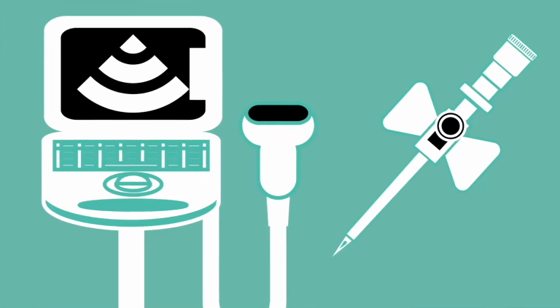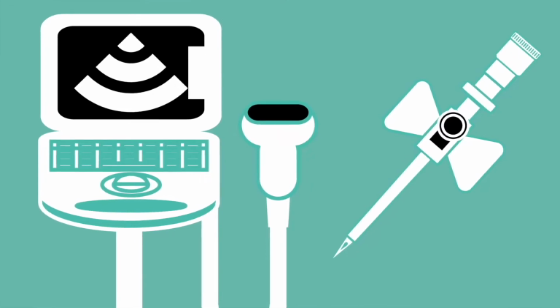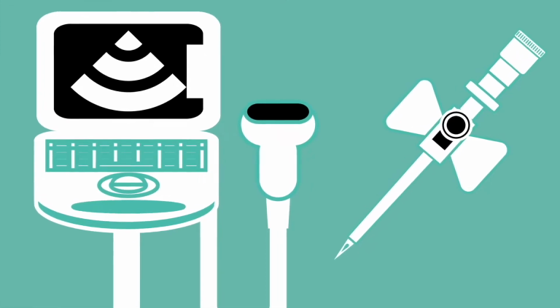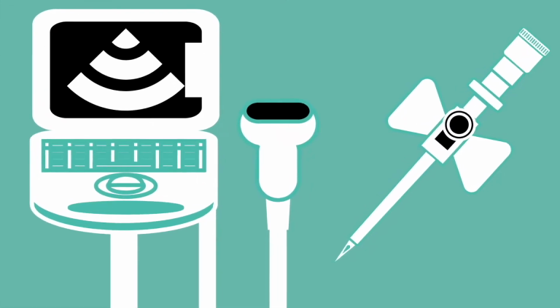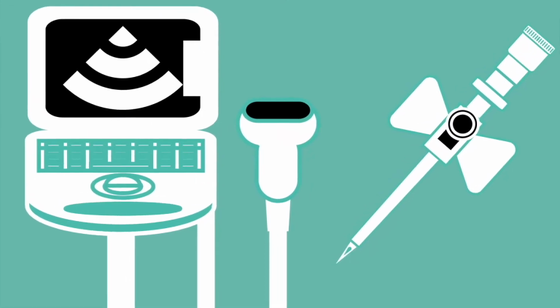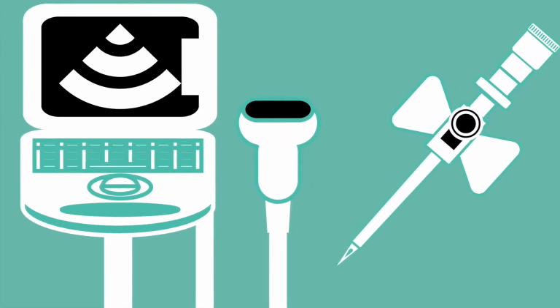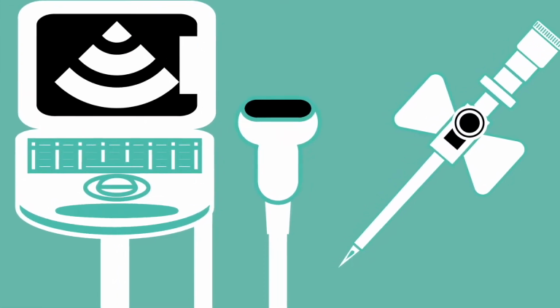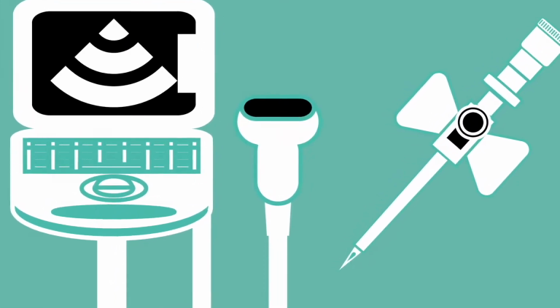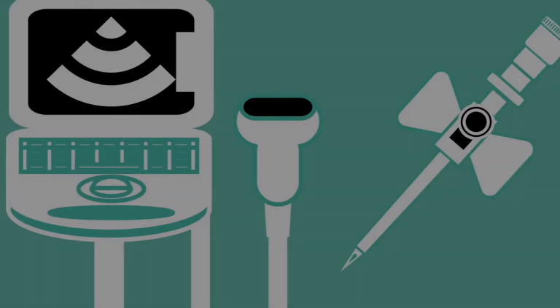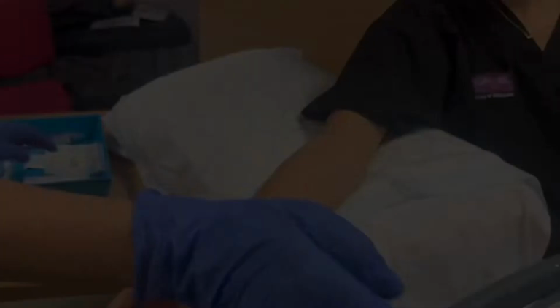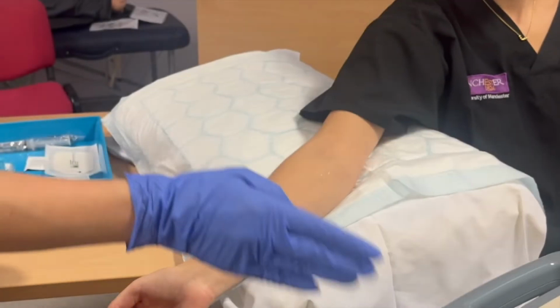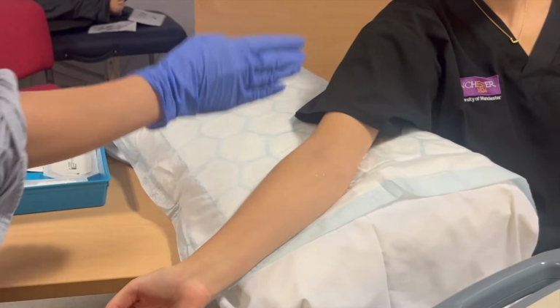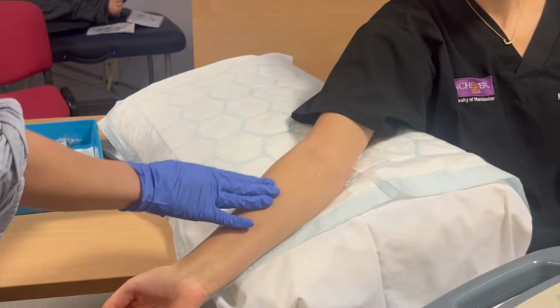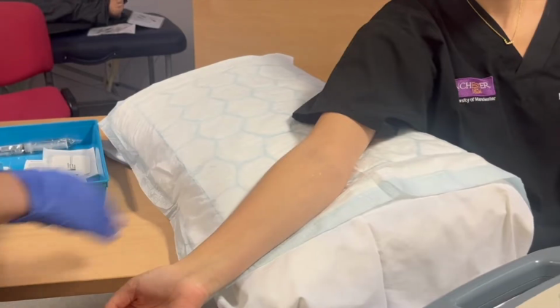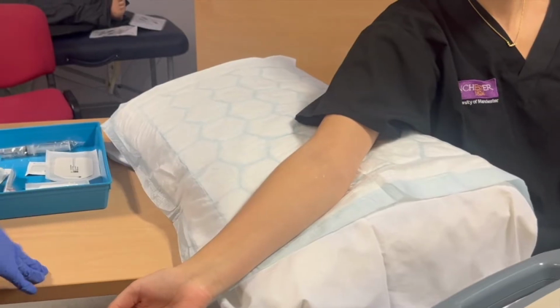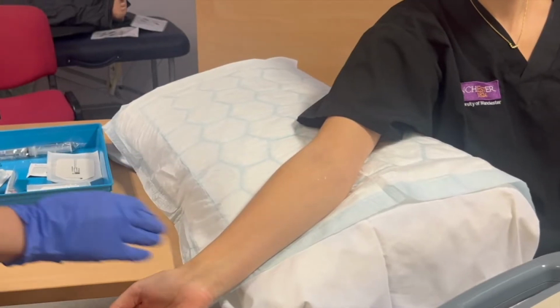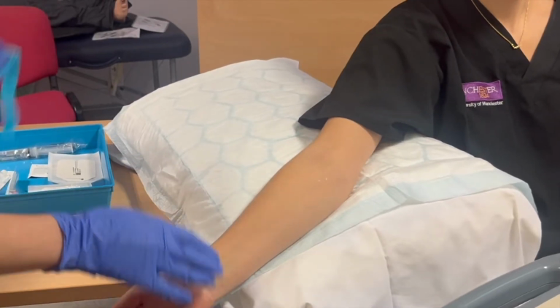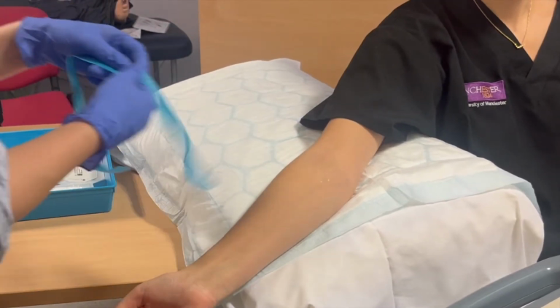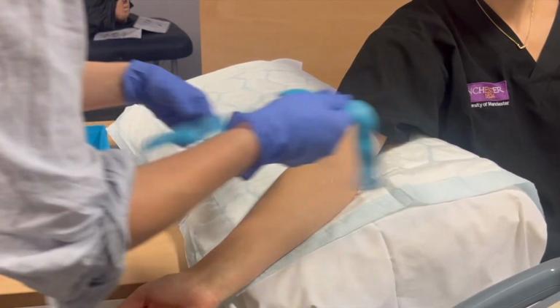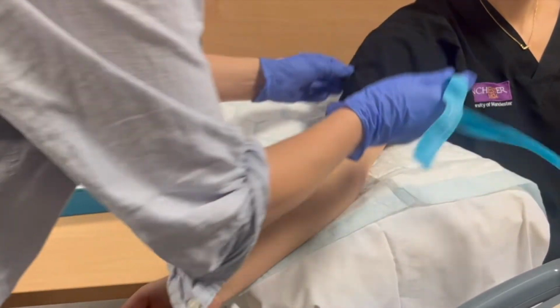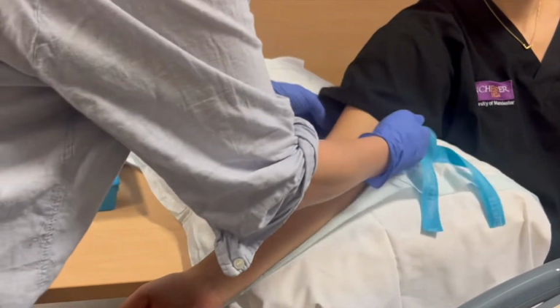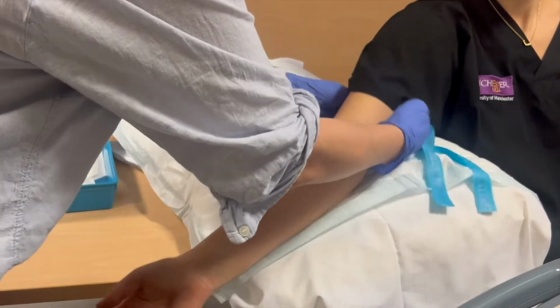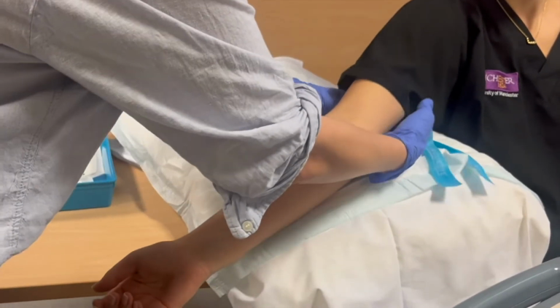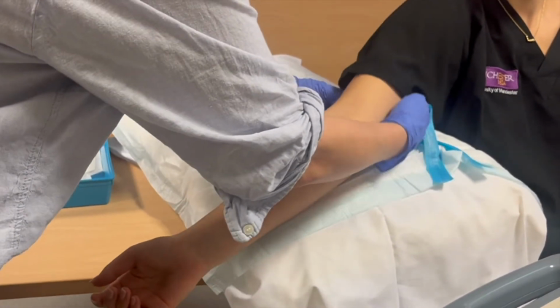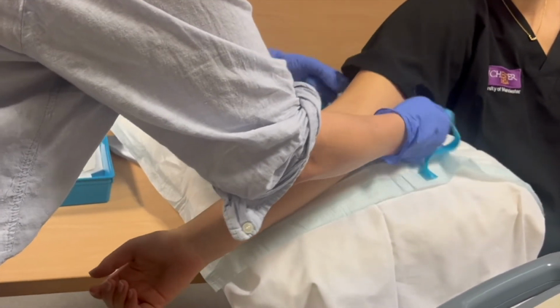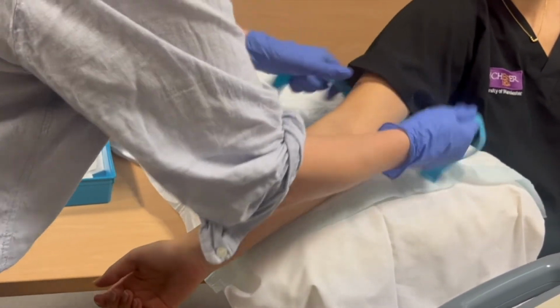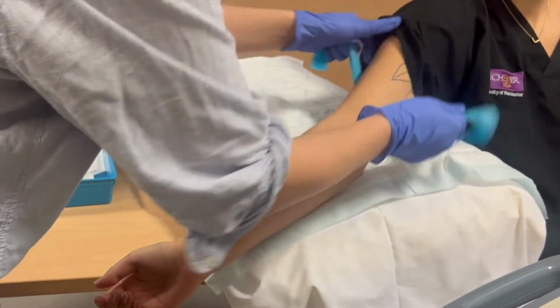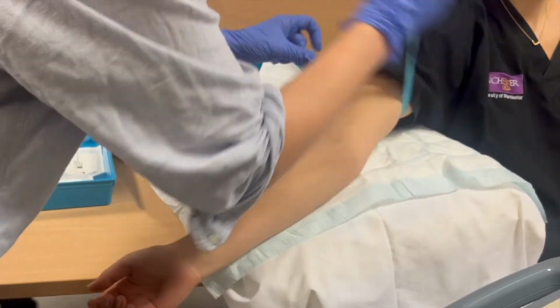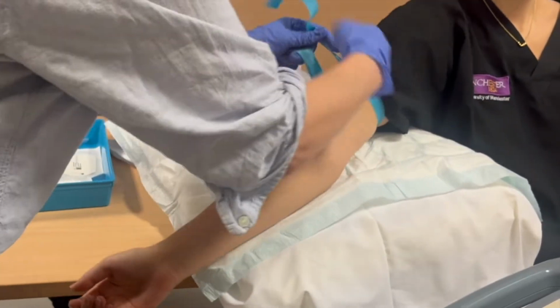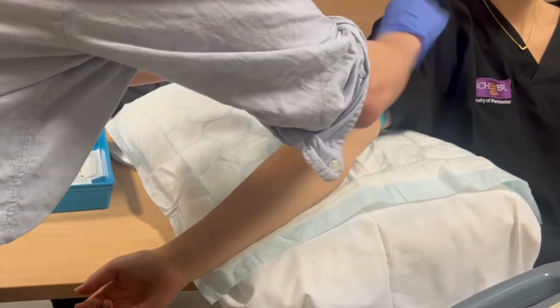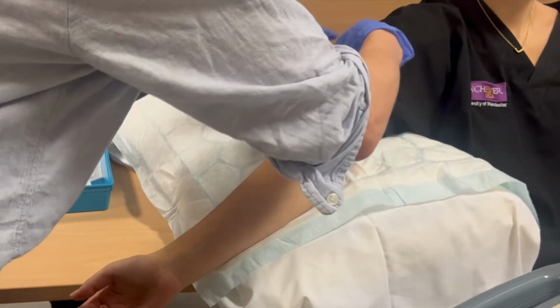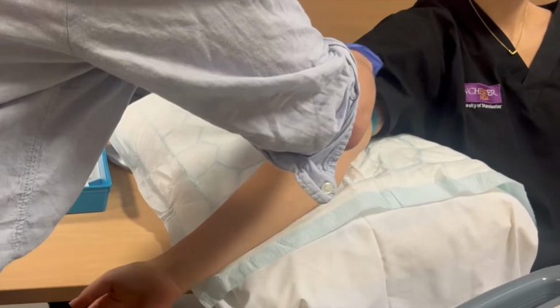In this video we're going to demonstrate ultrasound guided cannulation. To start off we apply a tourniquet to the patient, which just helps with identifying a suitable vein.